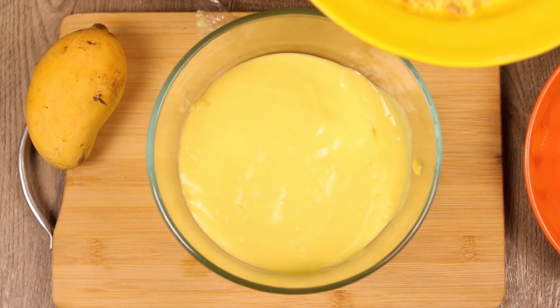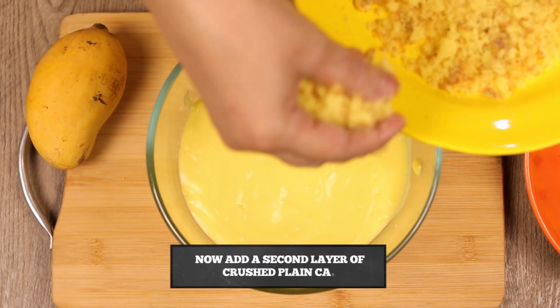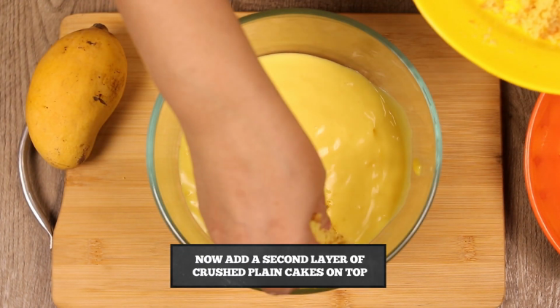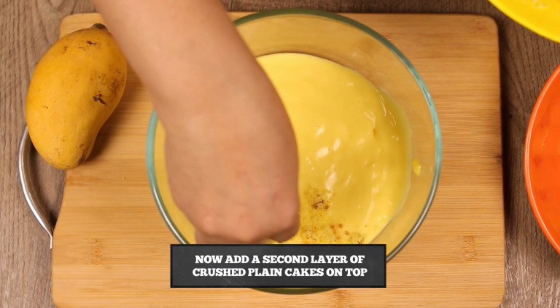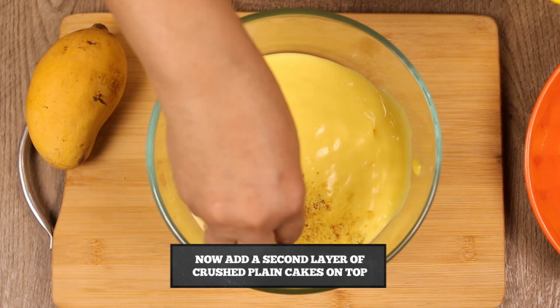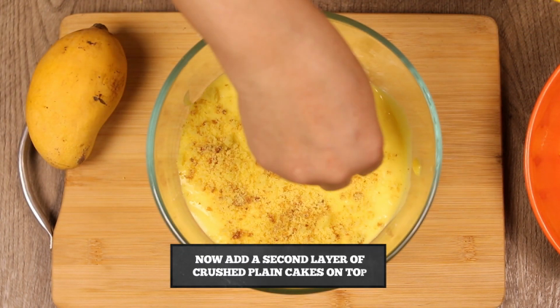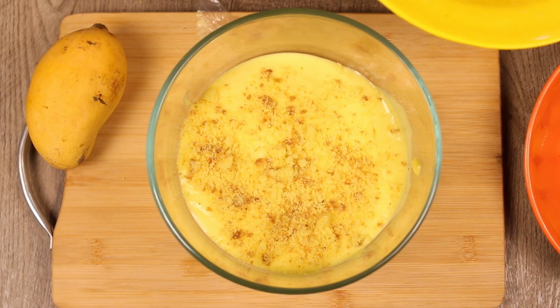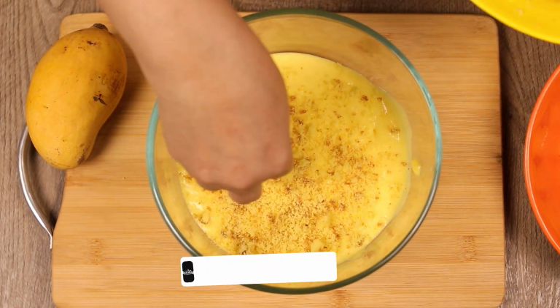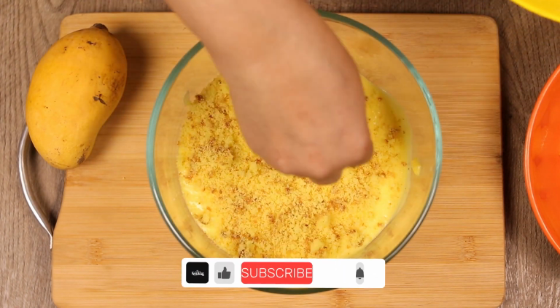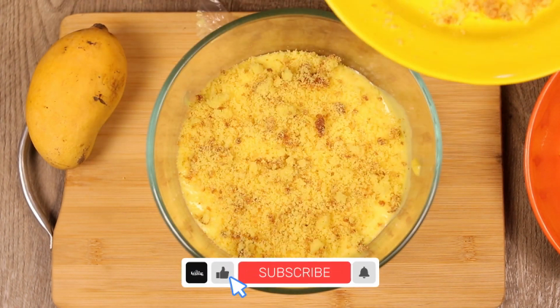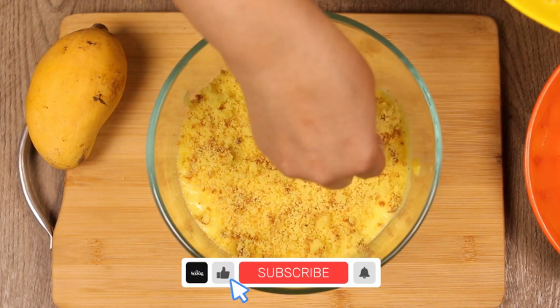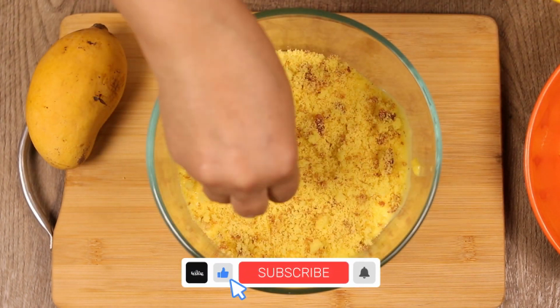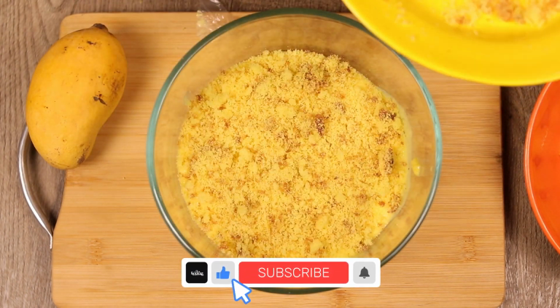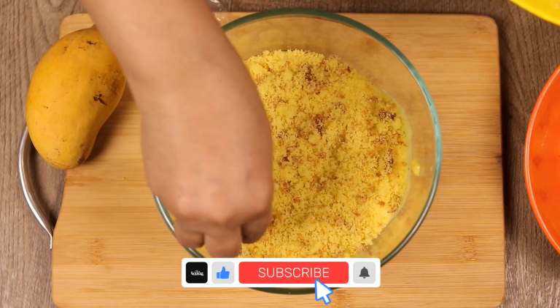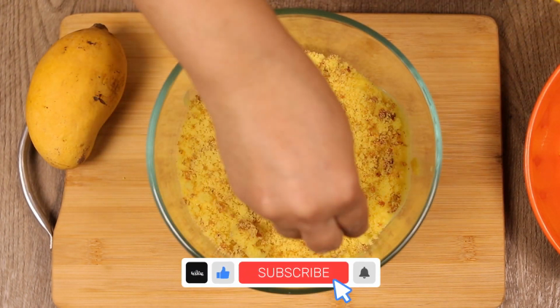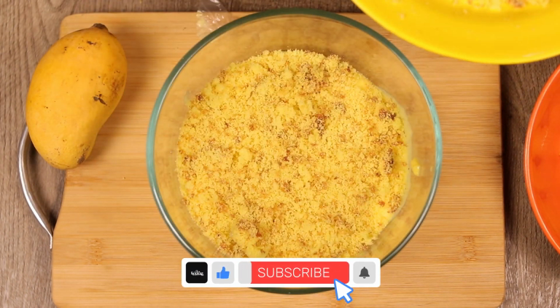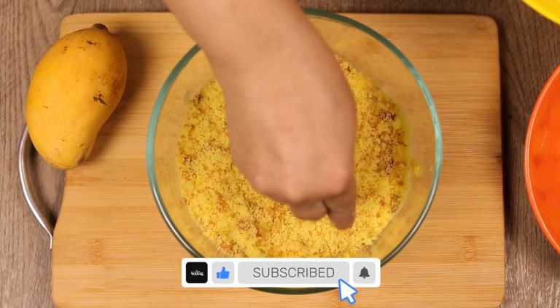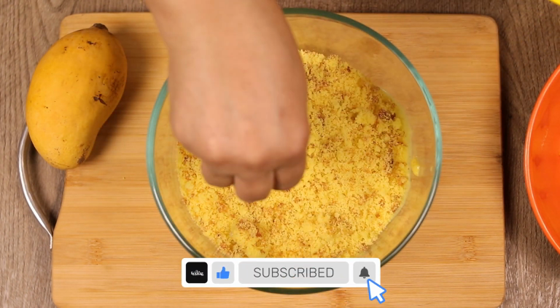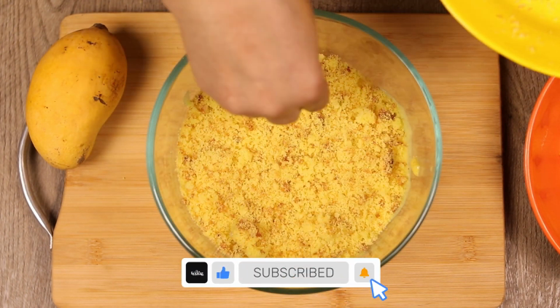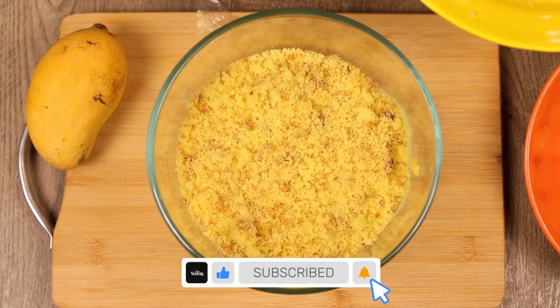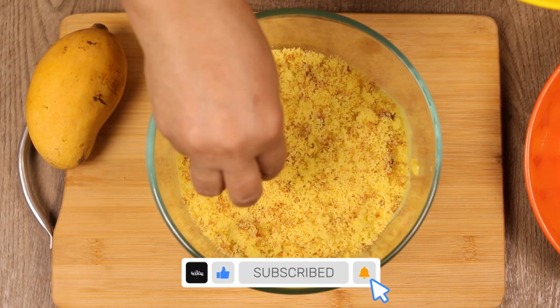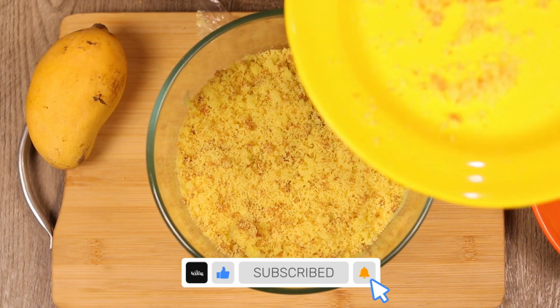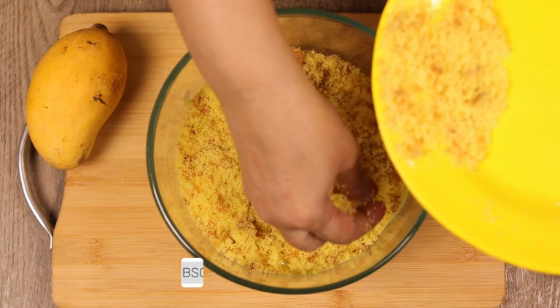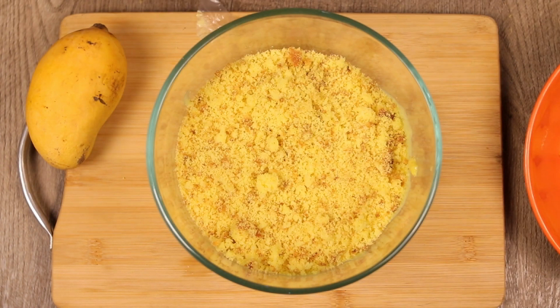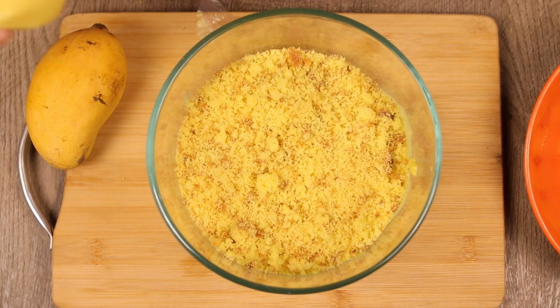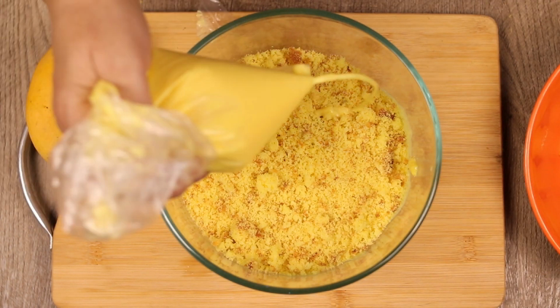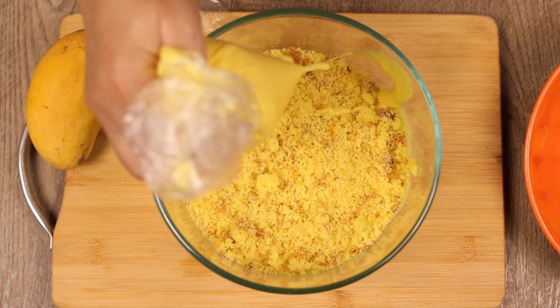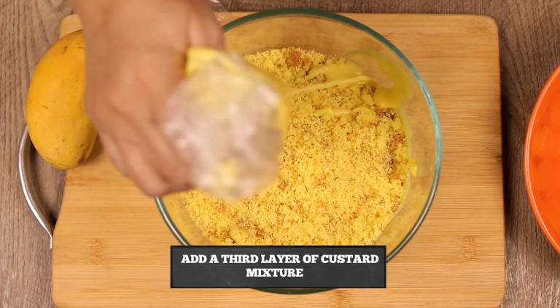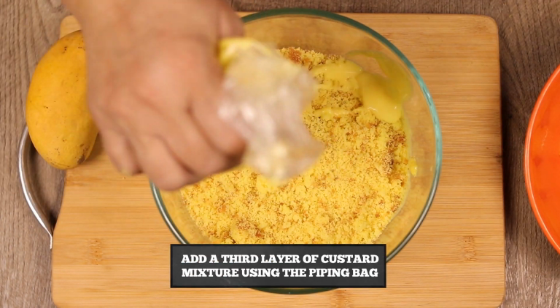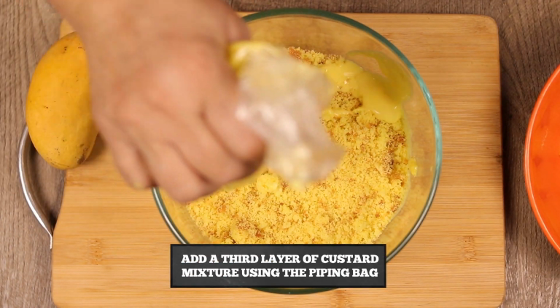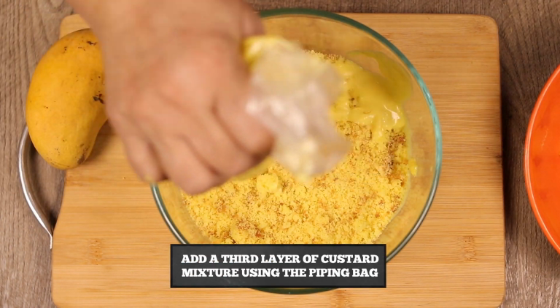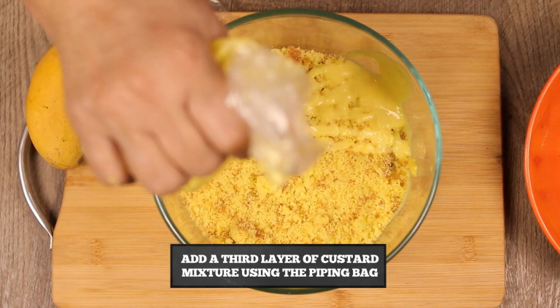Now we will make the custard second layer of cake. We will add it on all 4 sides. Now we will add the custard third layer of custard mixture.